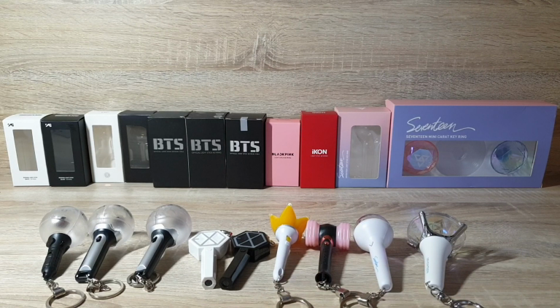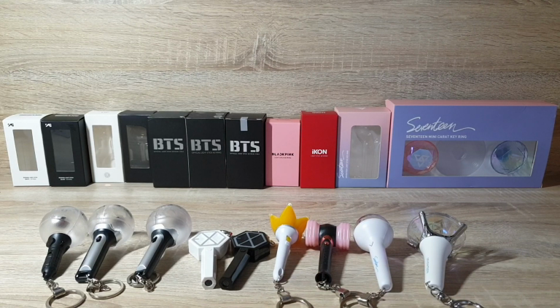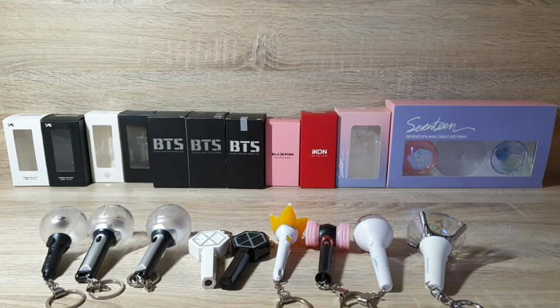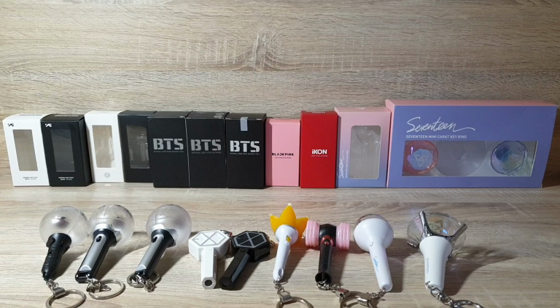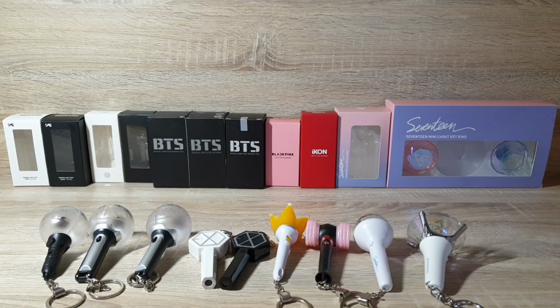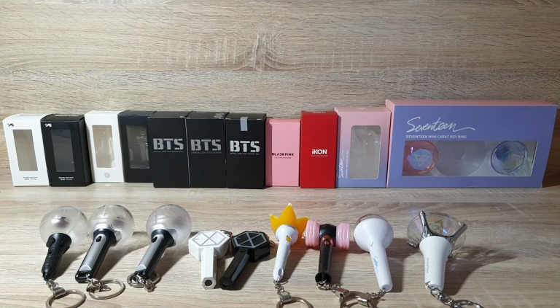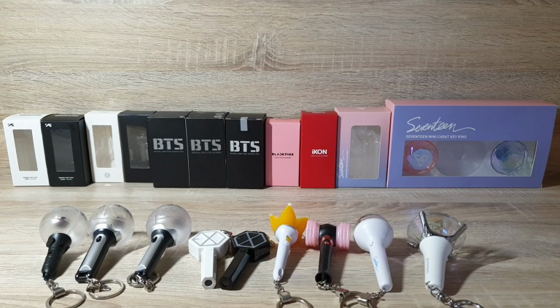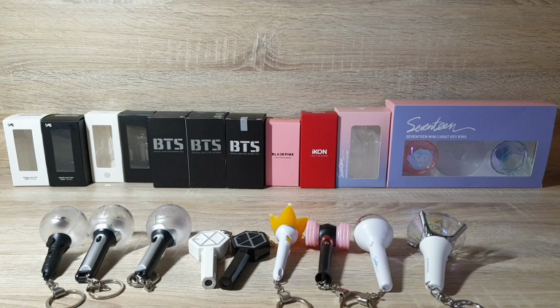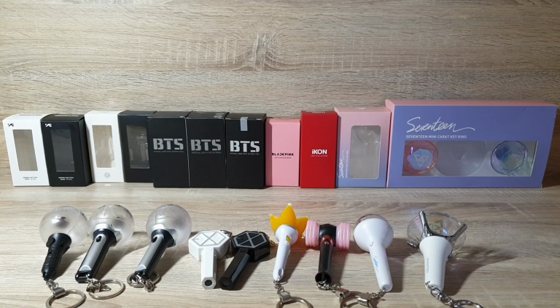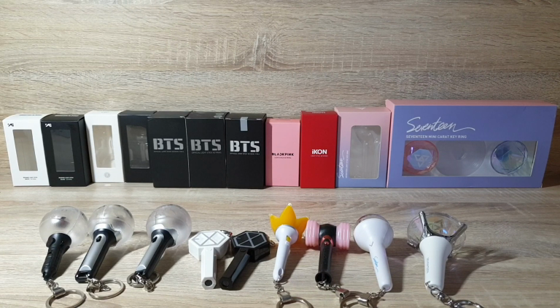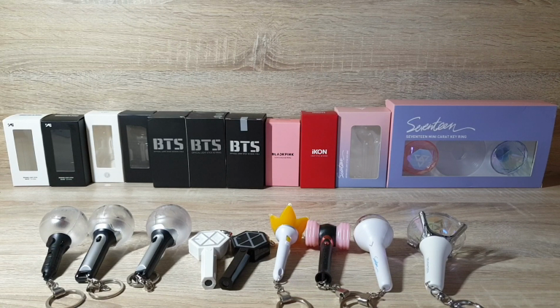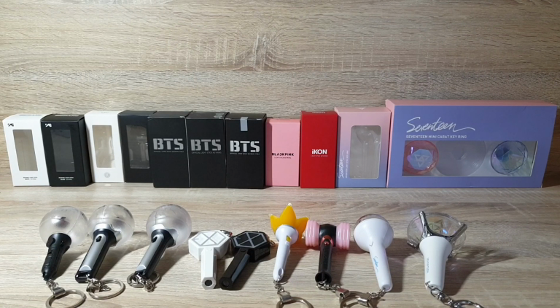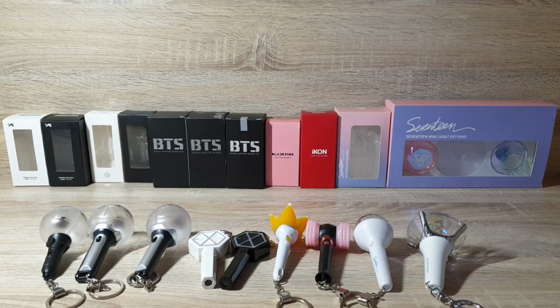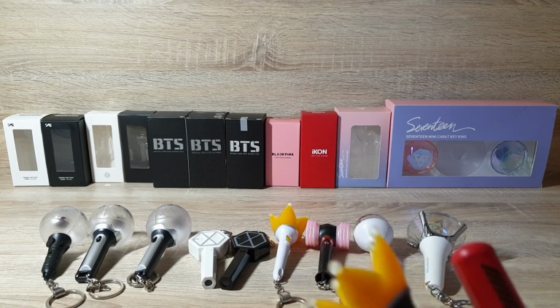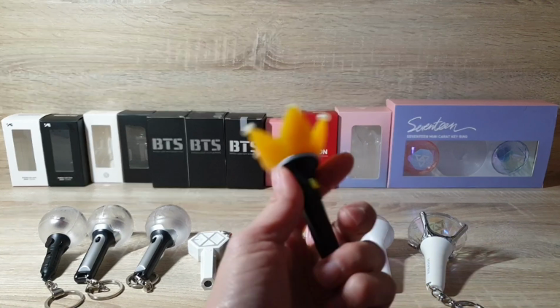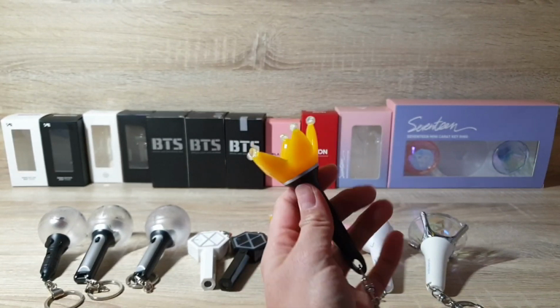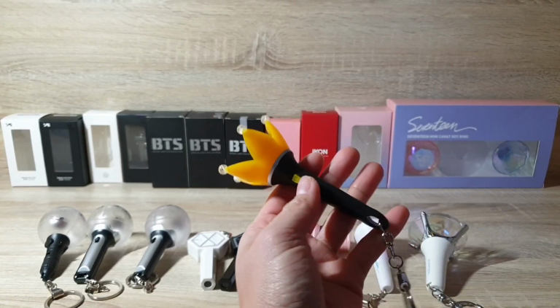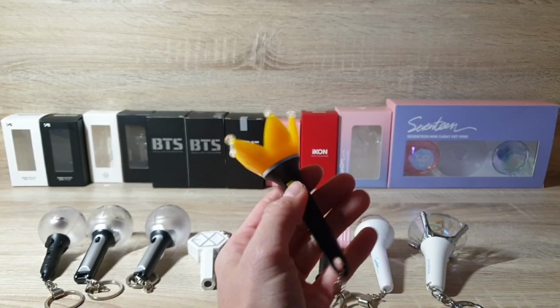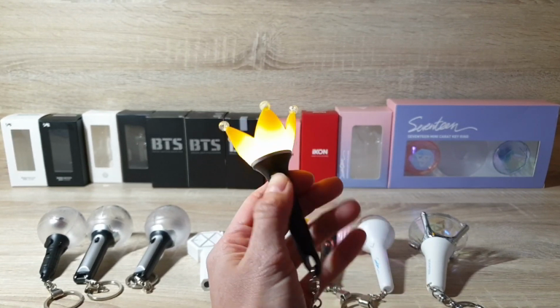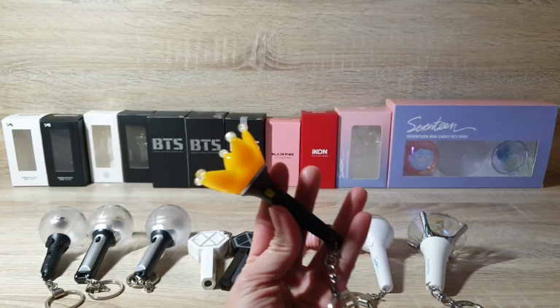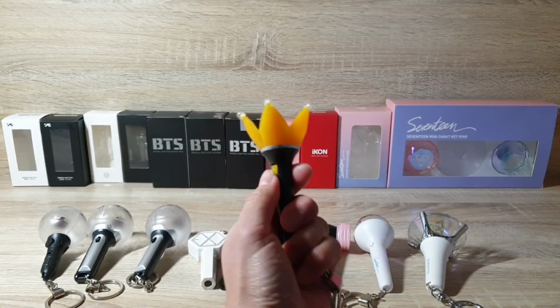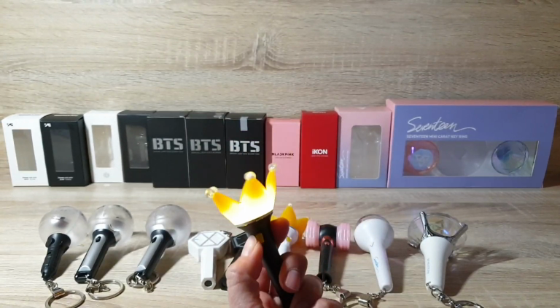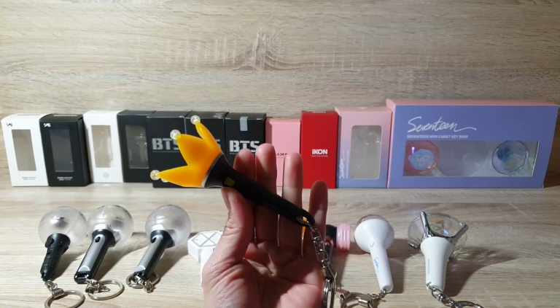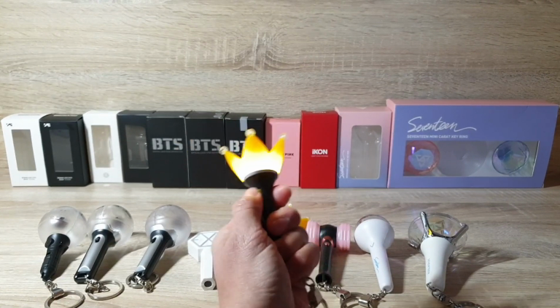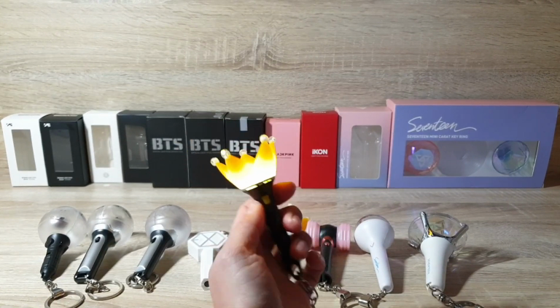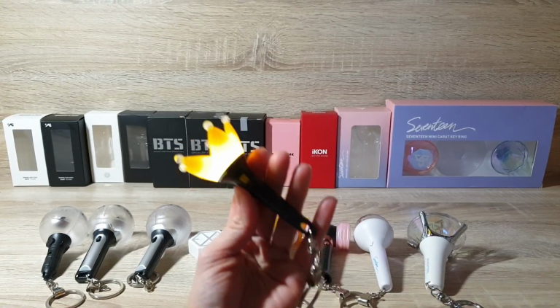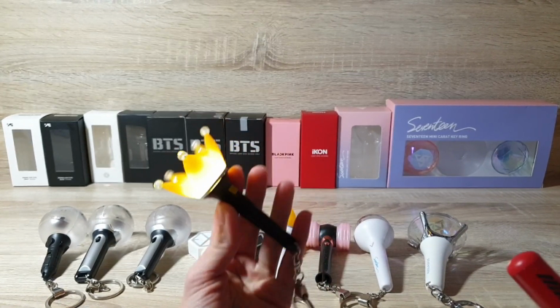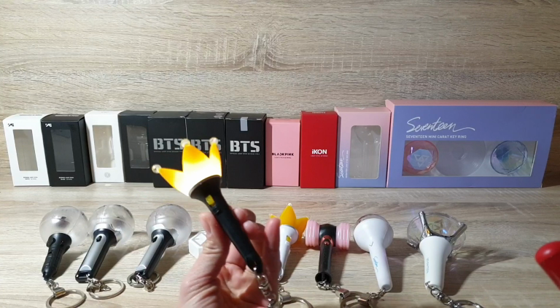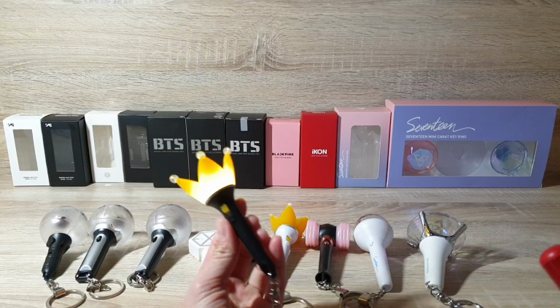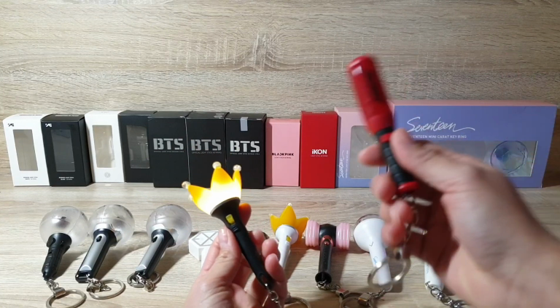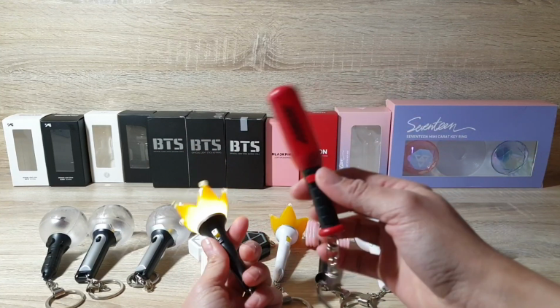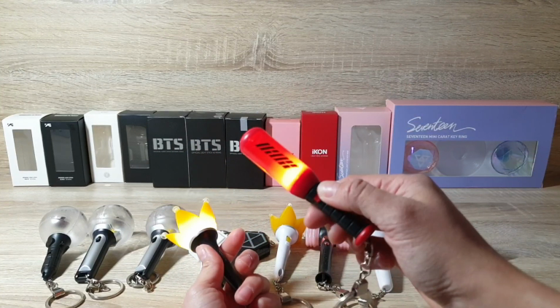So actually I just have two new ones added, which are Big Bang black version and iKon.